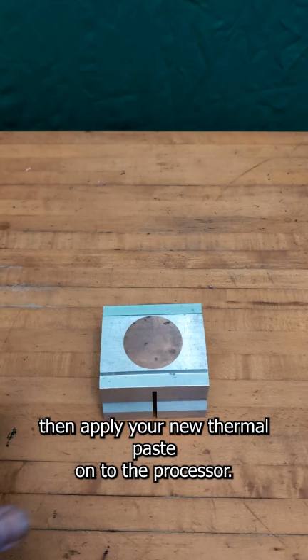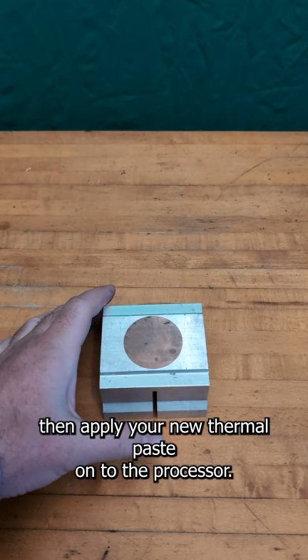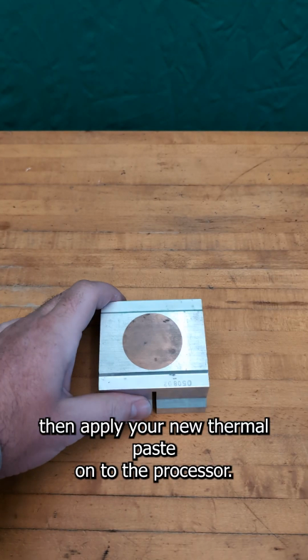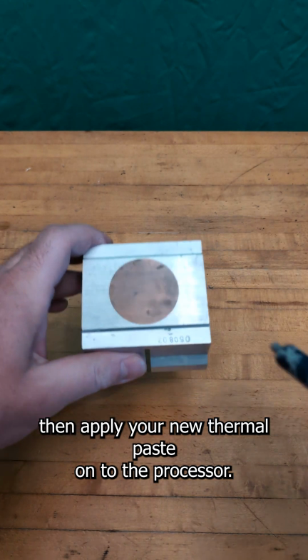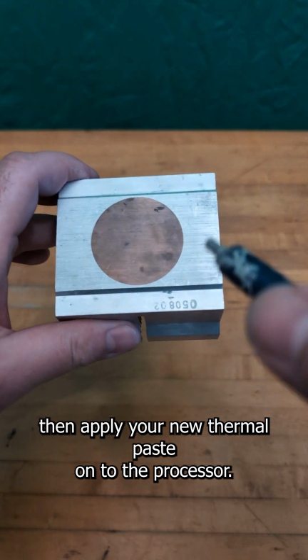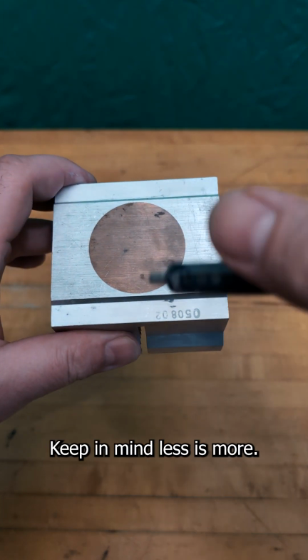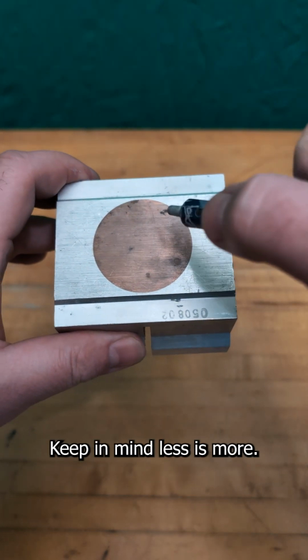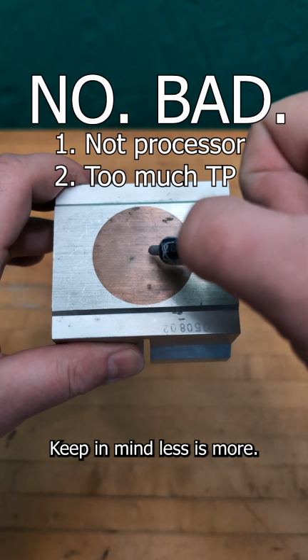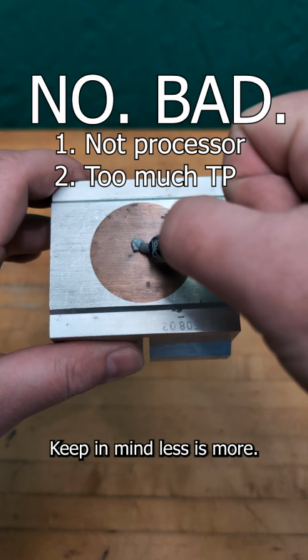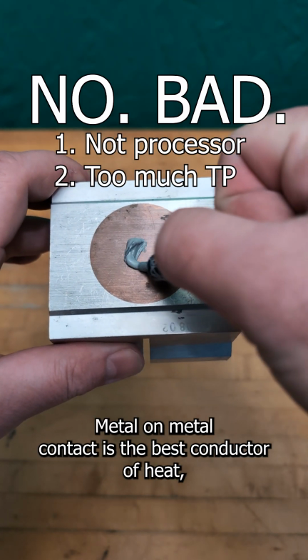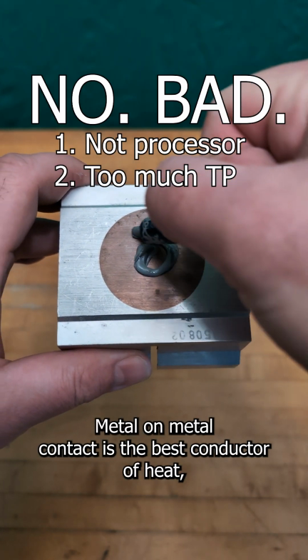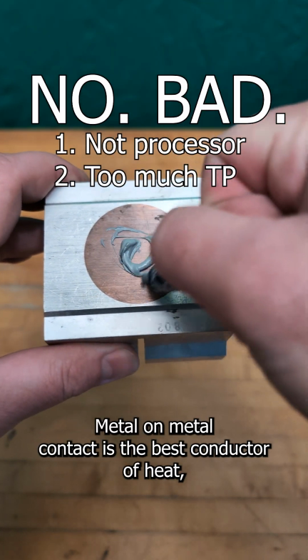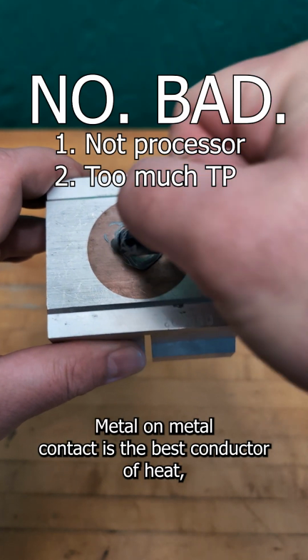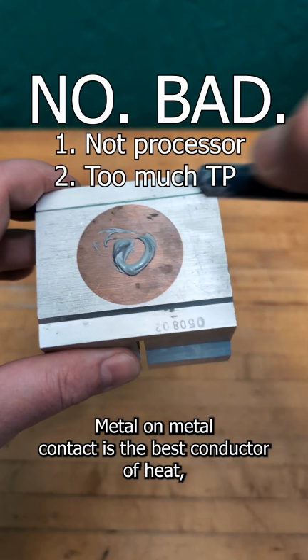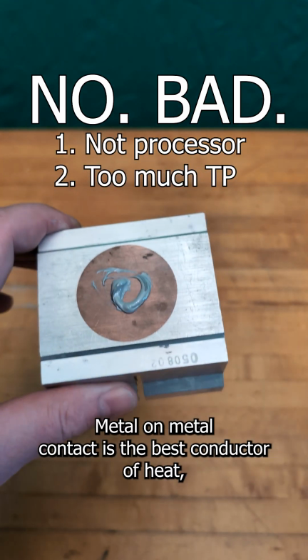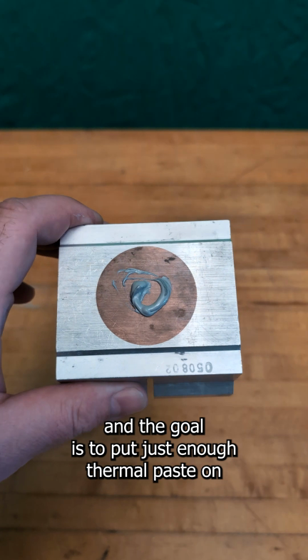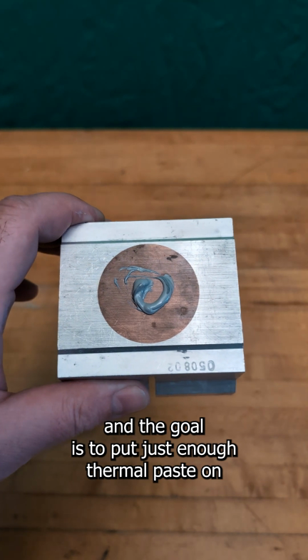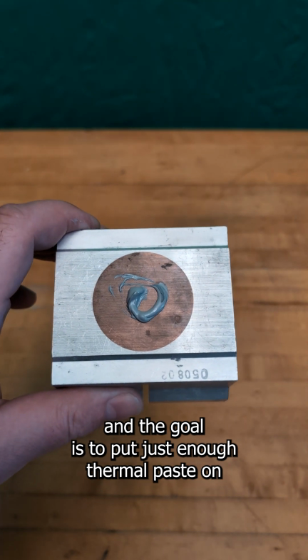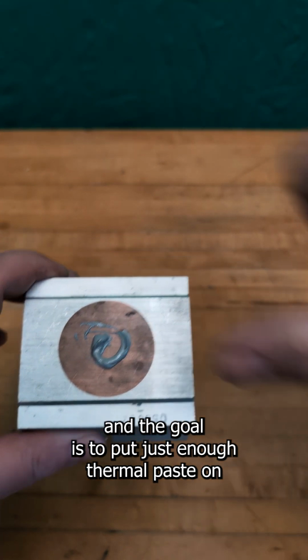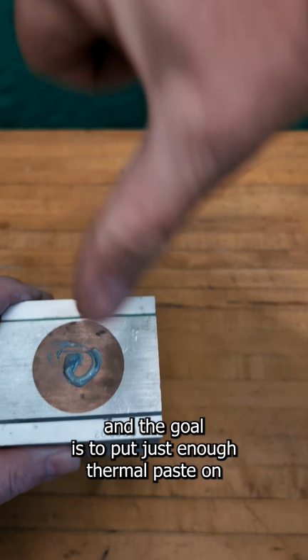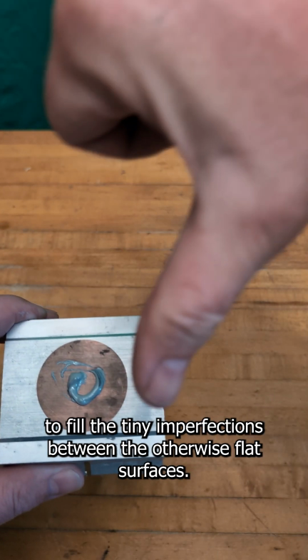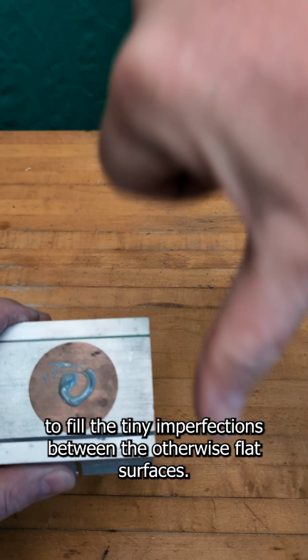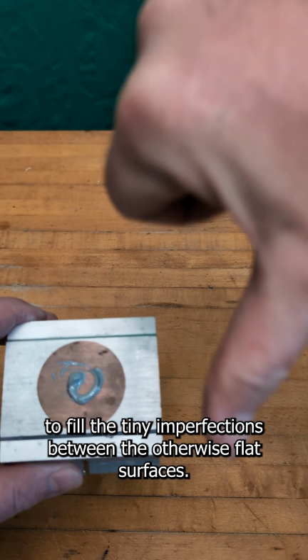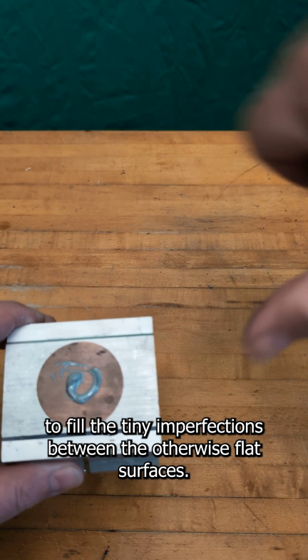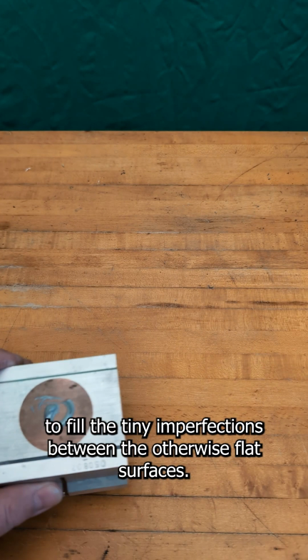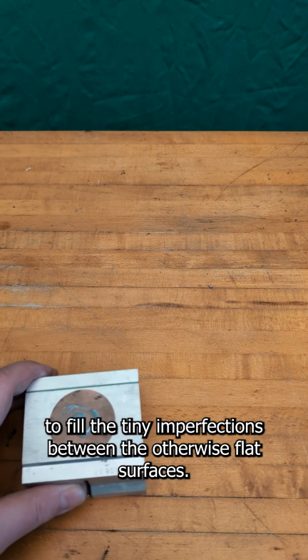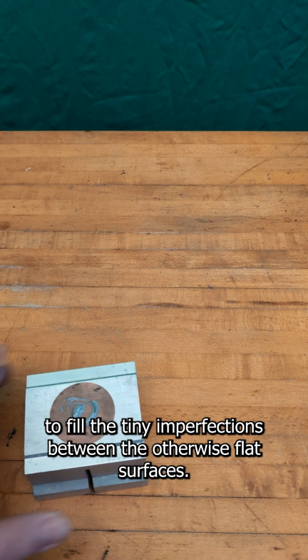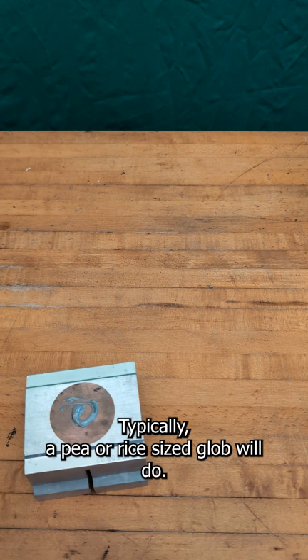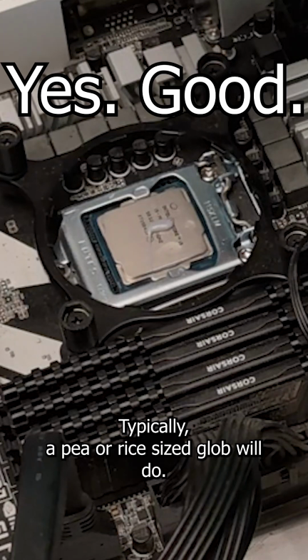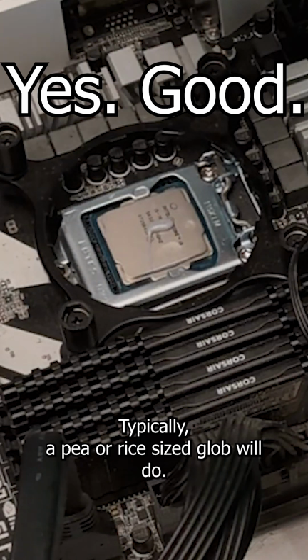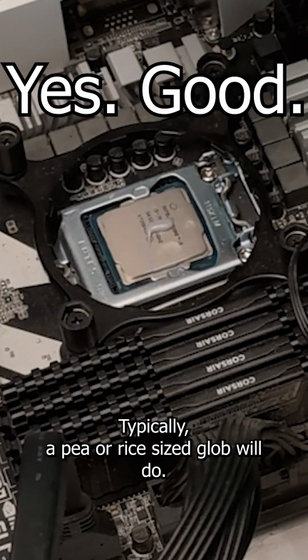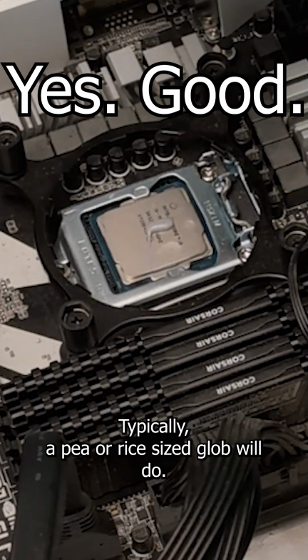Then apply your new thermal paste onto the processor. Keep in mind, less is more. Metal on metal contact is the best conductor of heat, and the goal is to put just enough thermal paste on to fill the tiny imperfections between the otherwise flat surfaces. Typically a pea or rice sized glob will do.